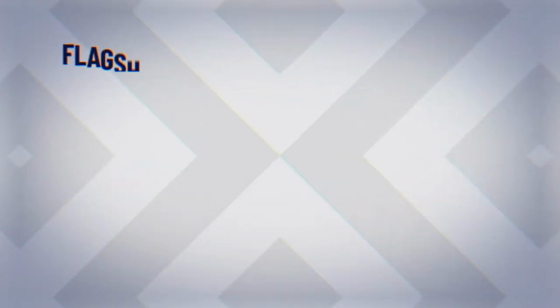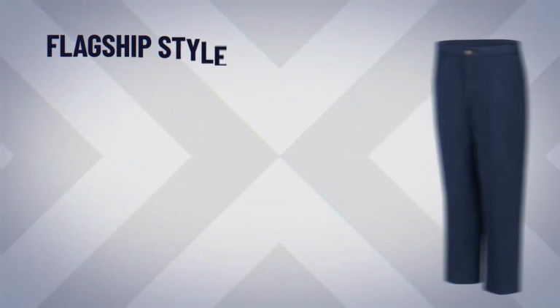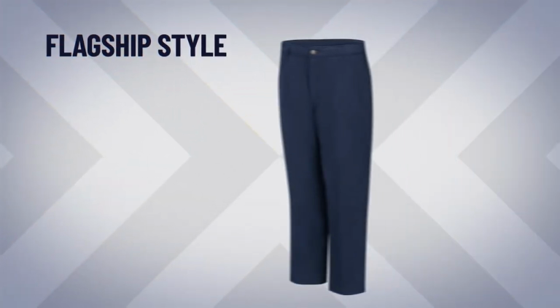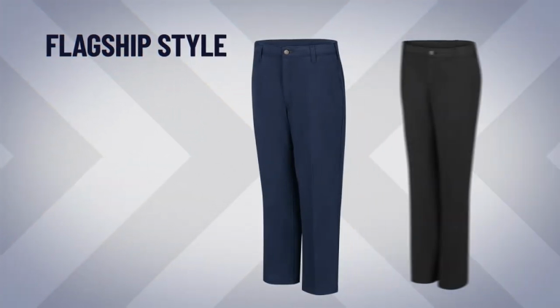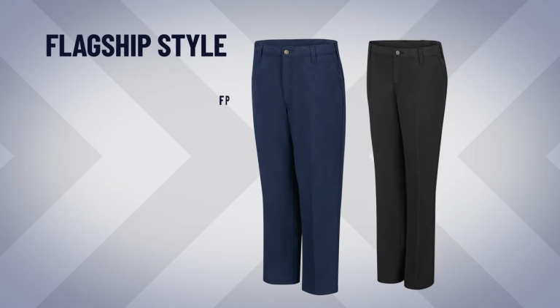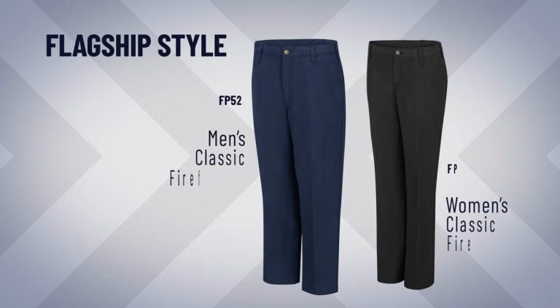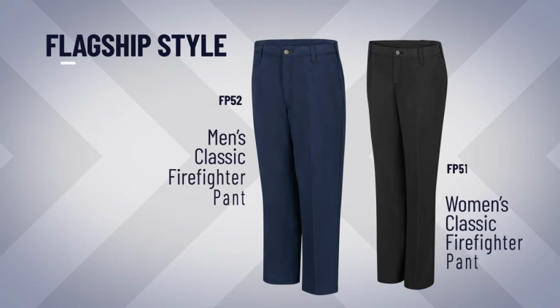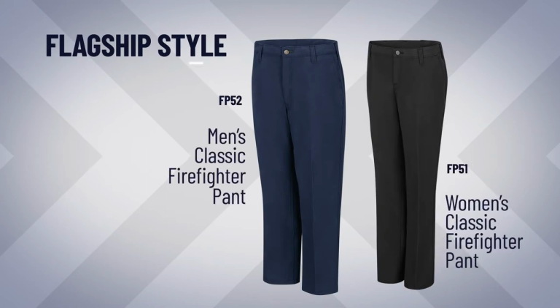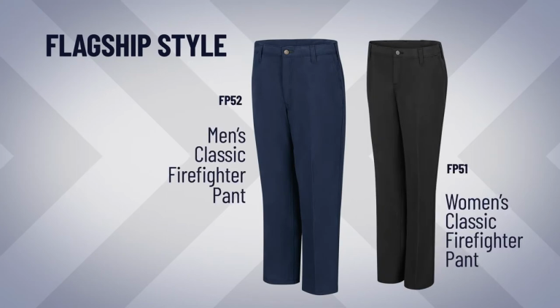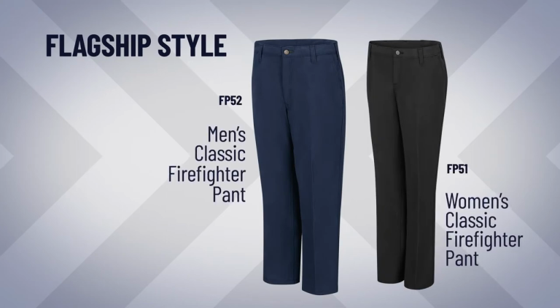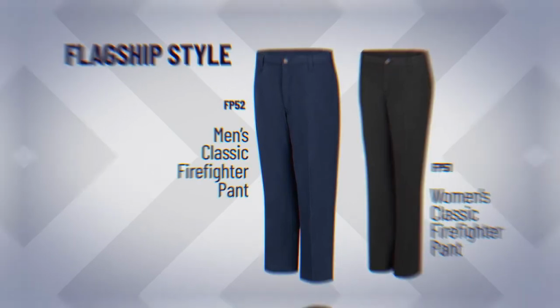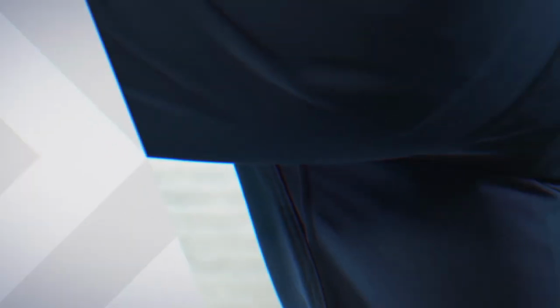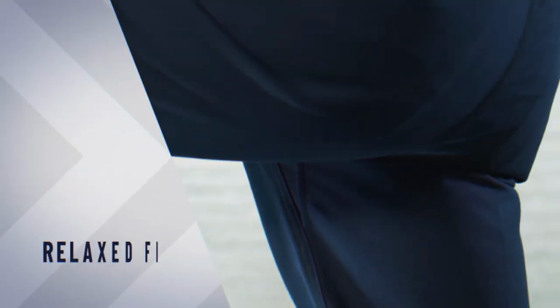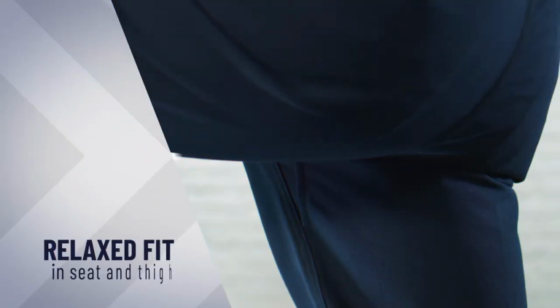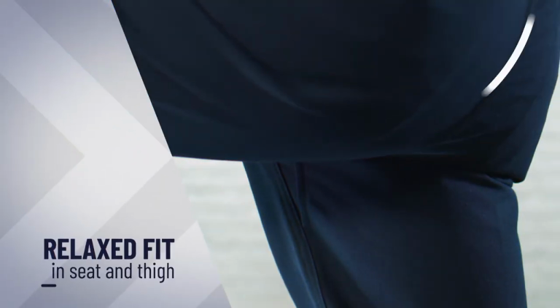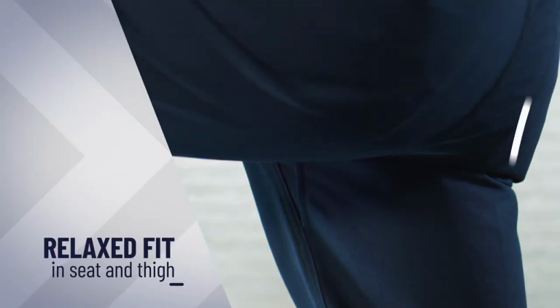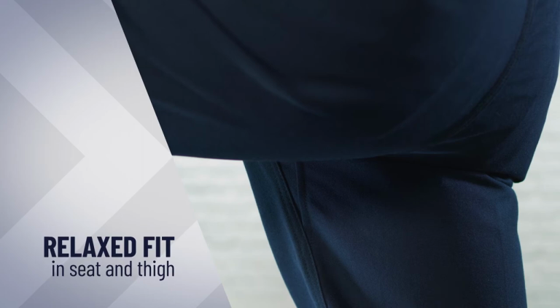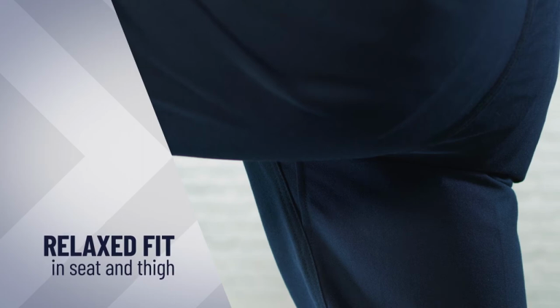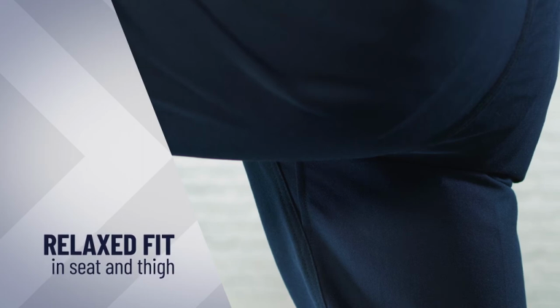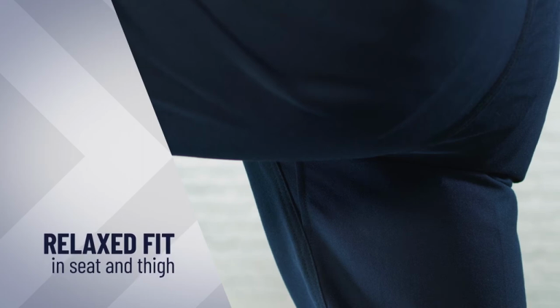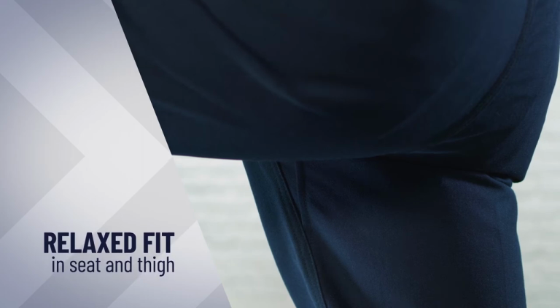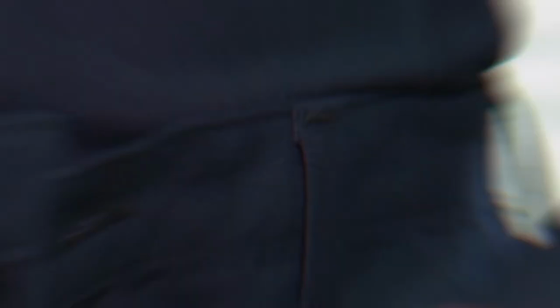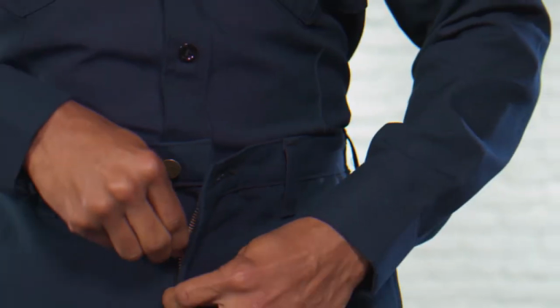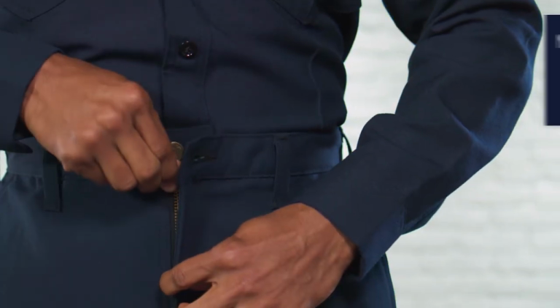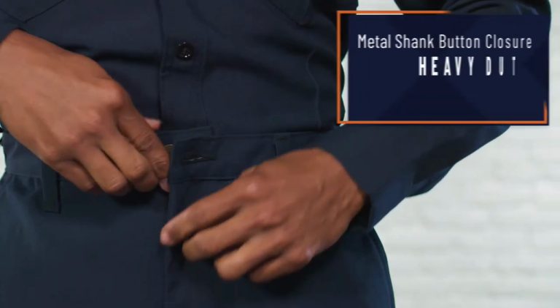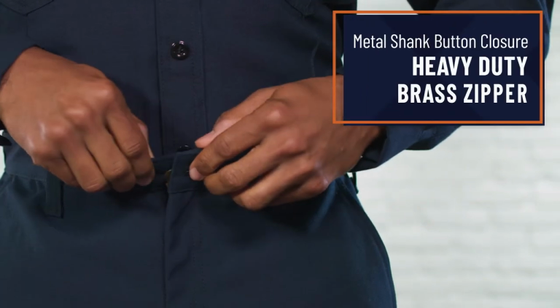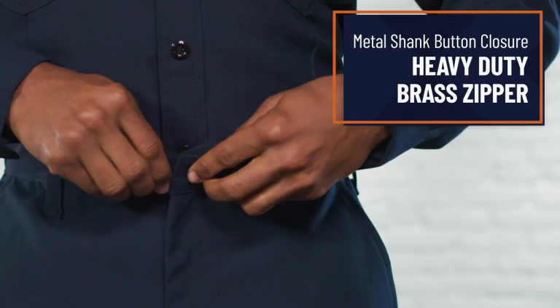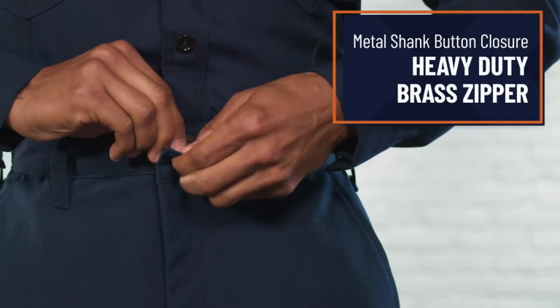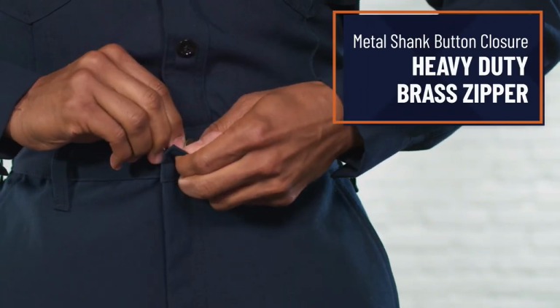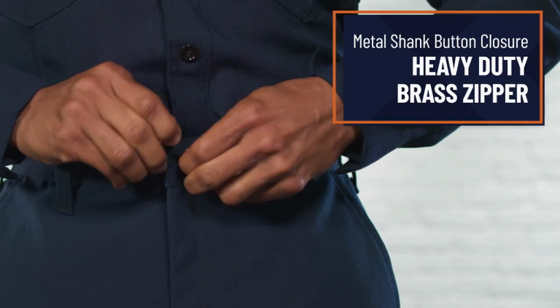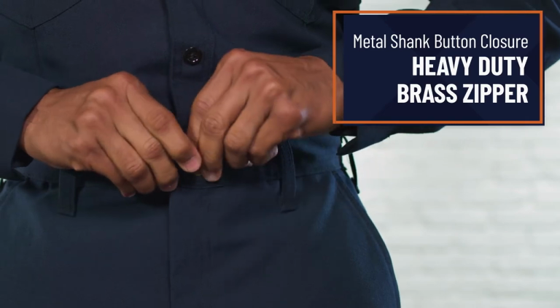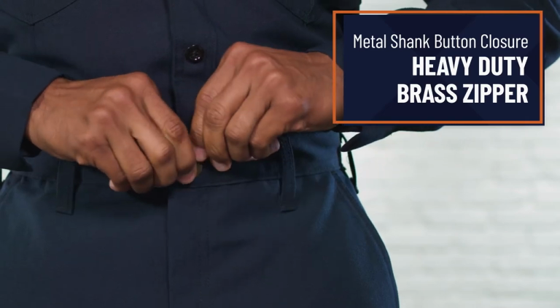Our flagship style, the FP52, also available in women's, has a relaxed fit in the seat and thigh for greater comfort and ease of movement. Our metal shank button closure and heavy-duty brass zipper make this pant even more durable.